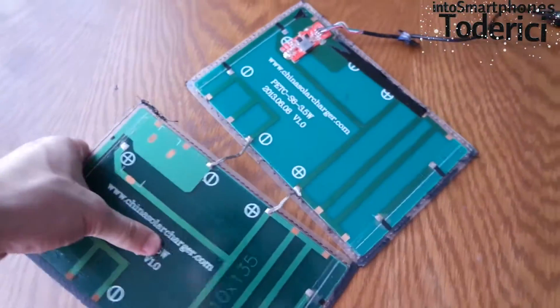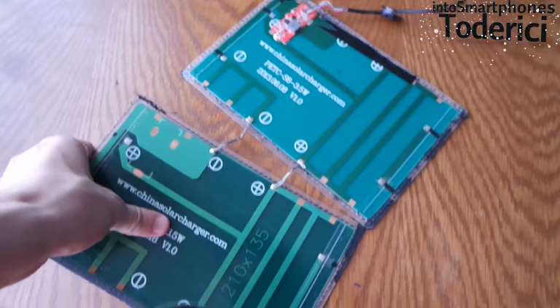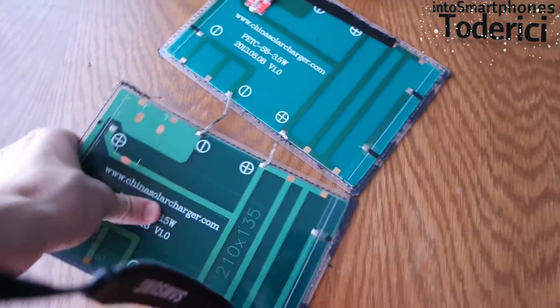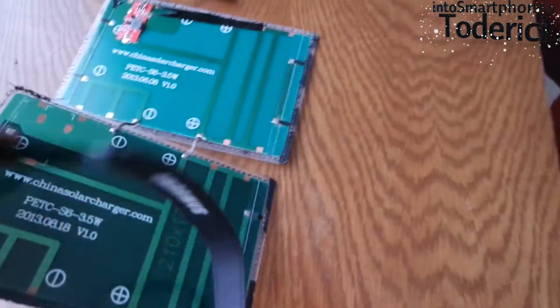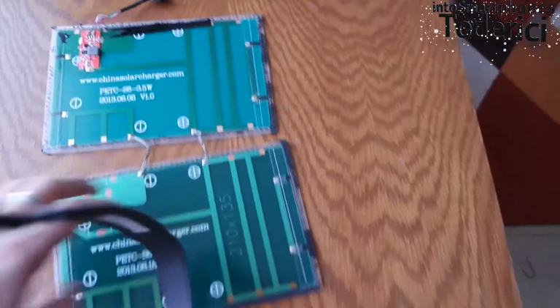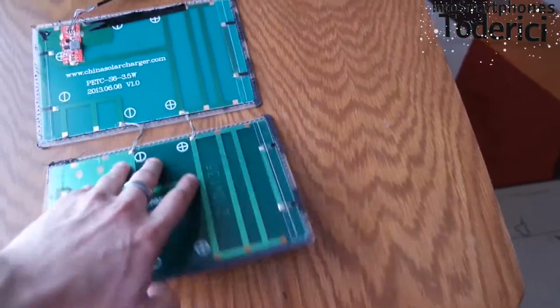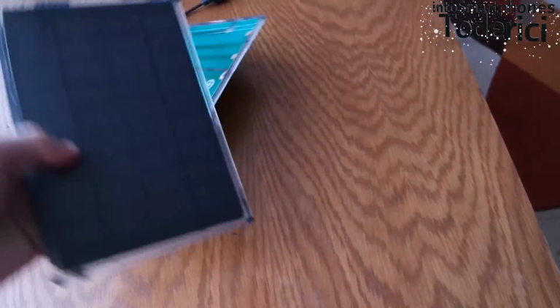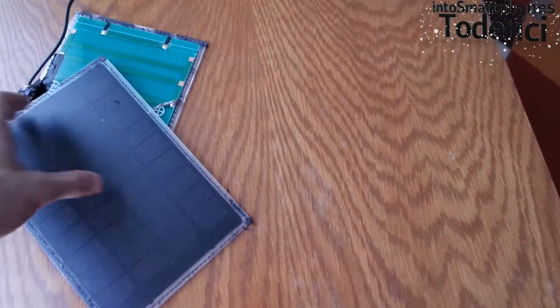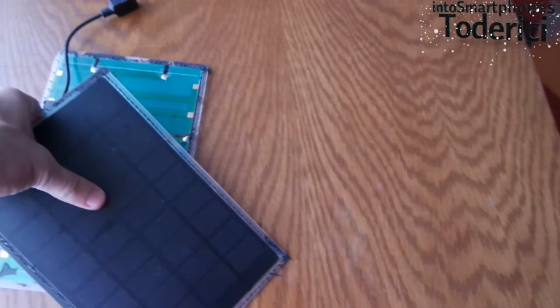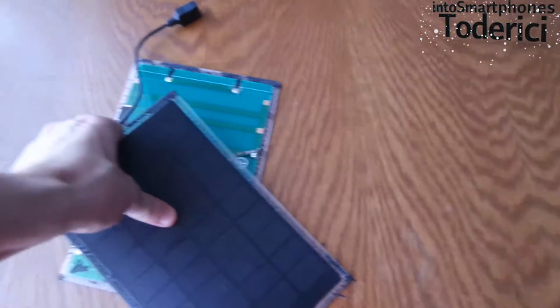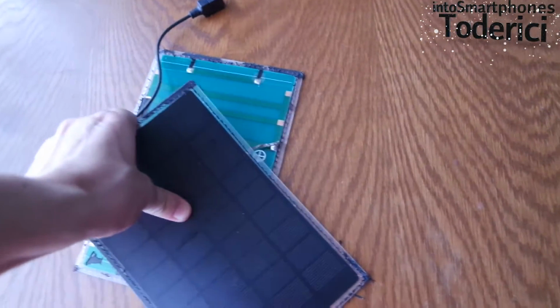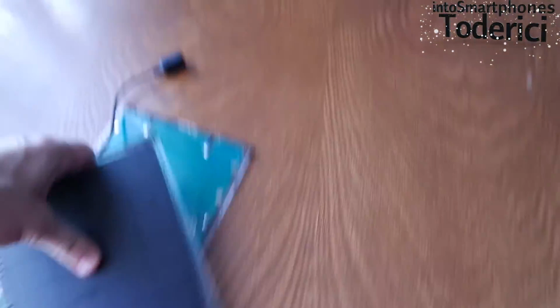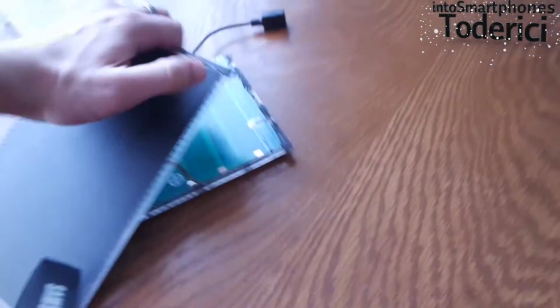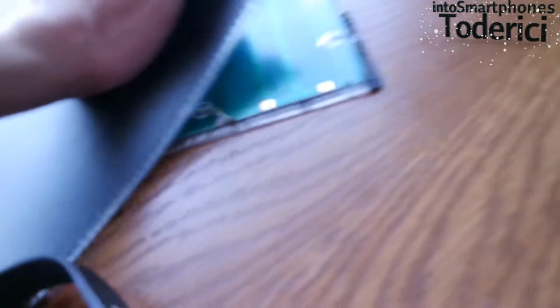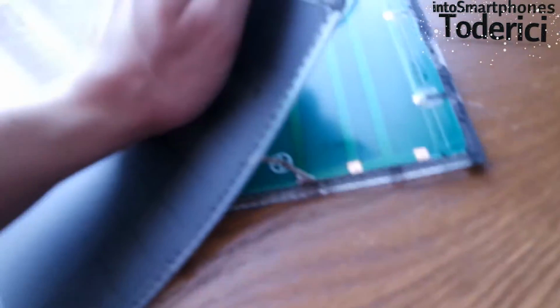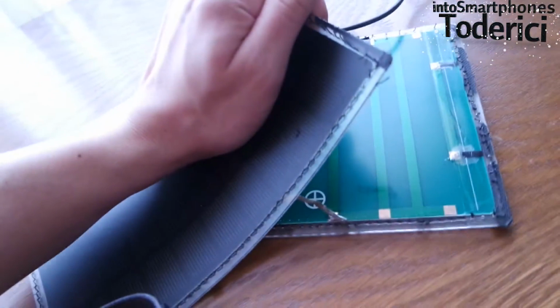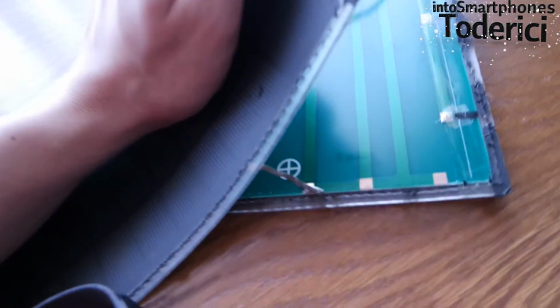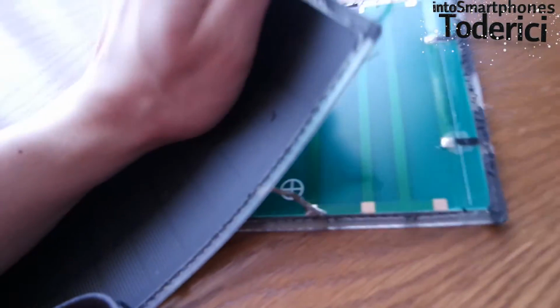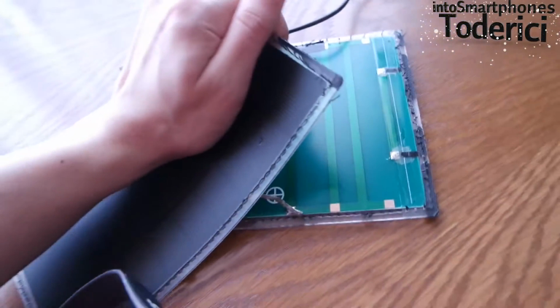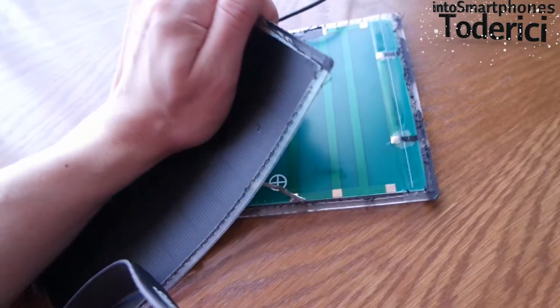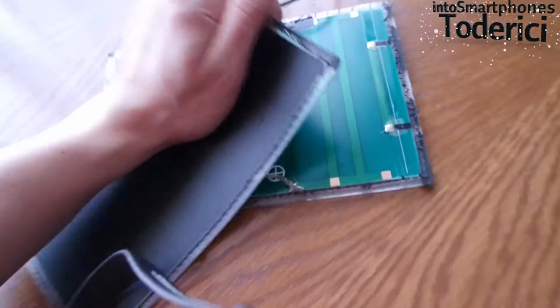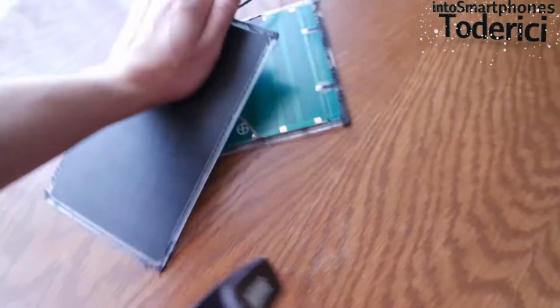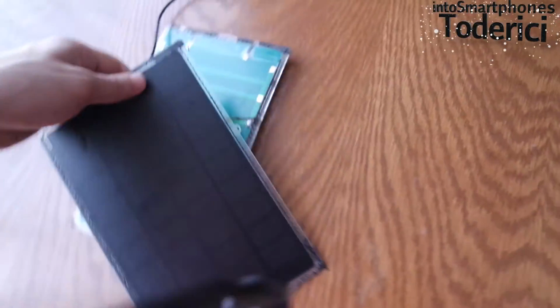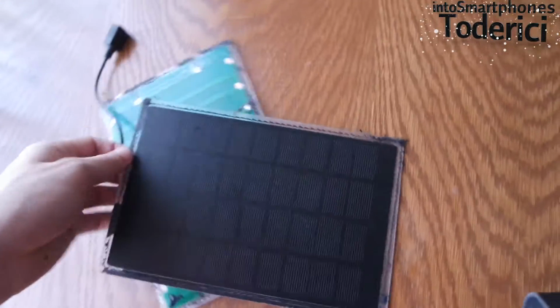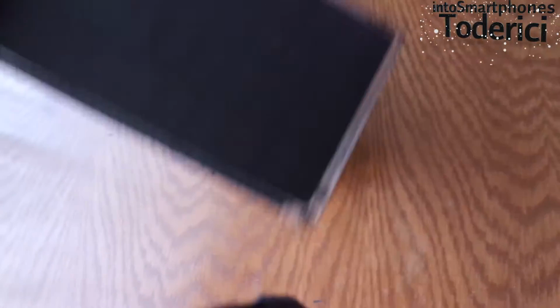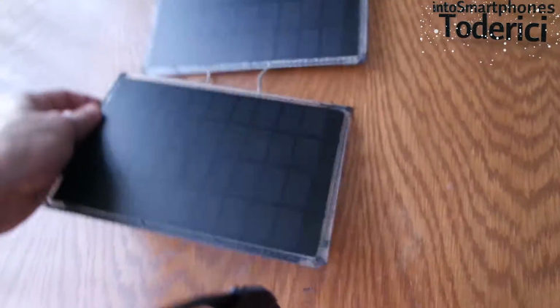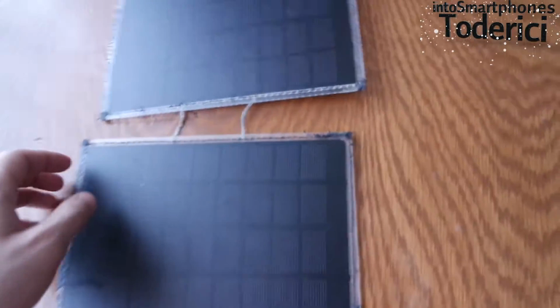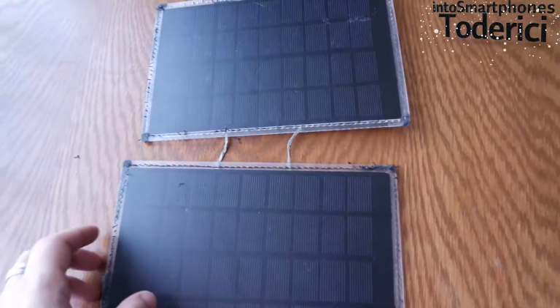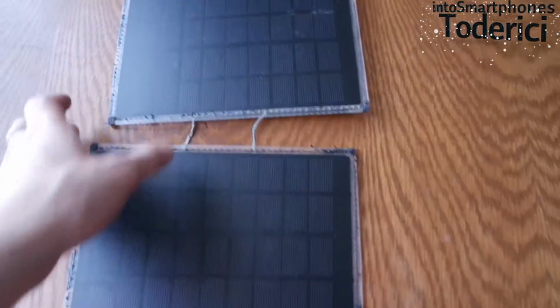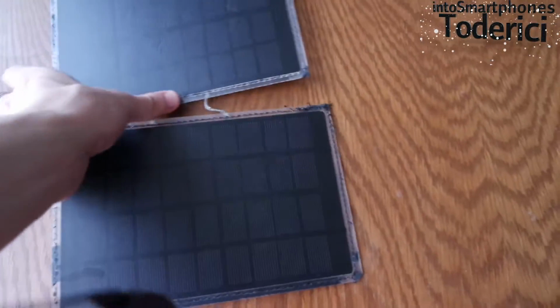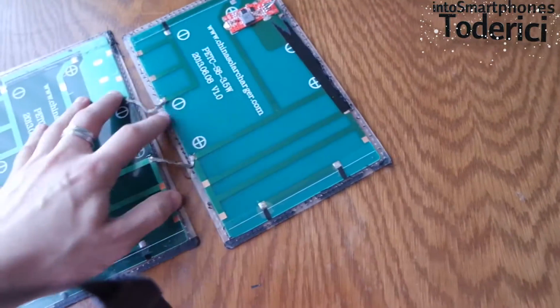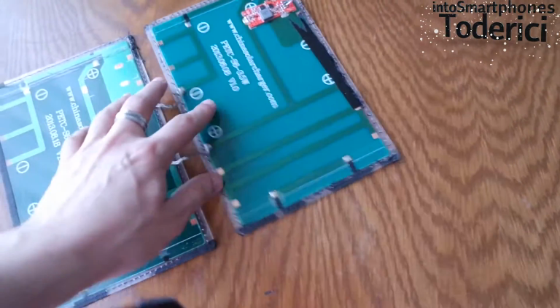The panels are really strong — you can't even bend them. So that's good that they are really strong, but there's nothing more to them.